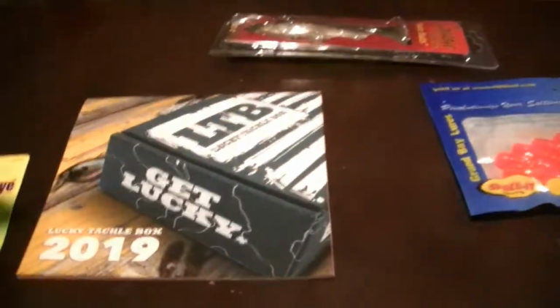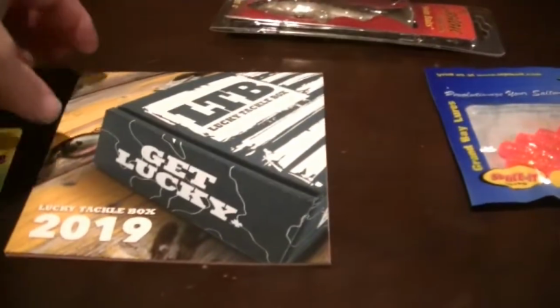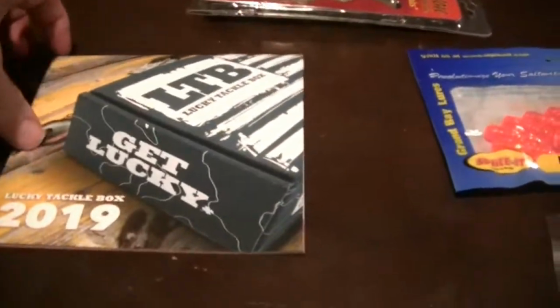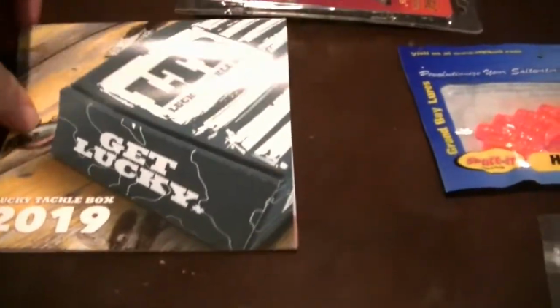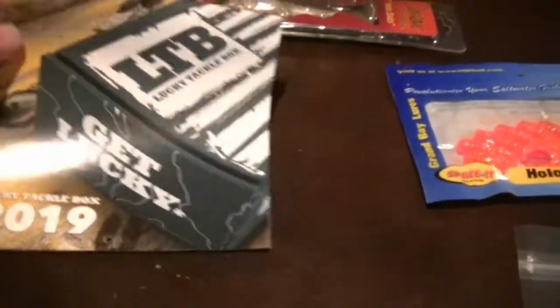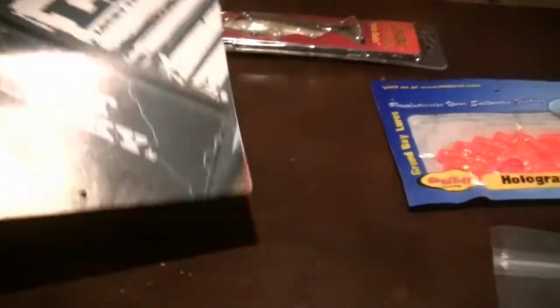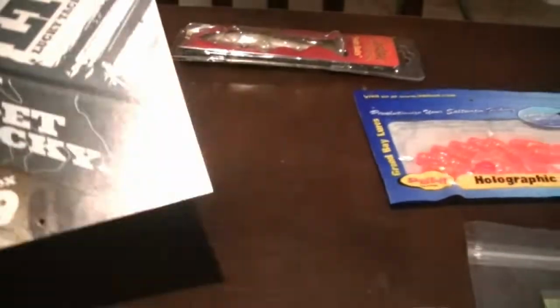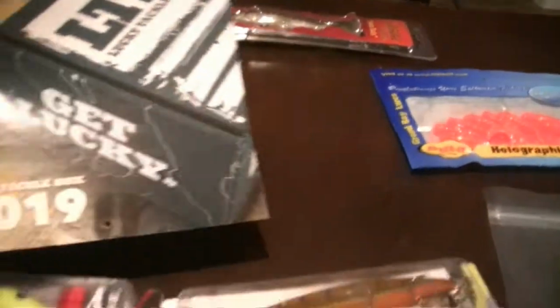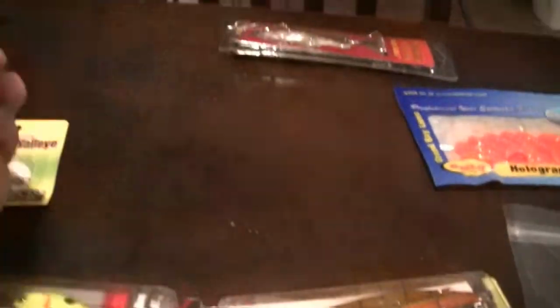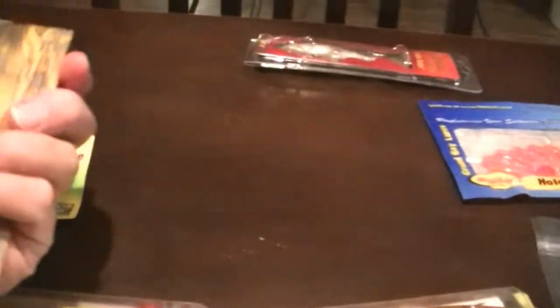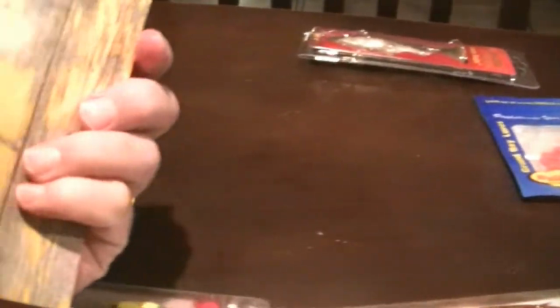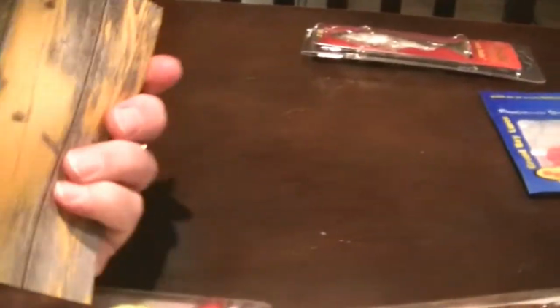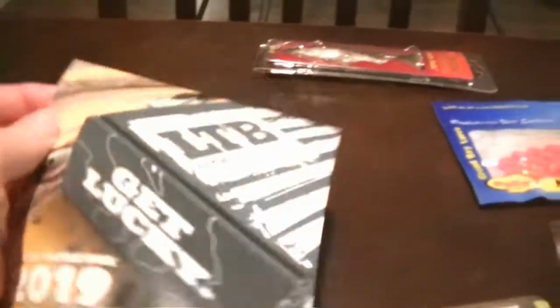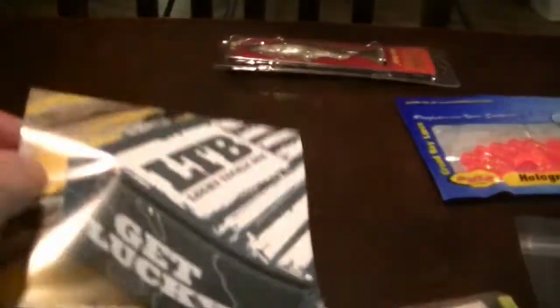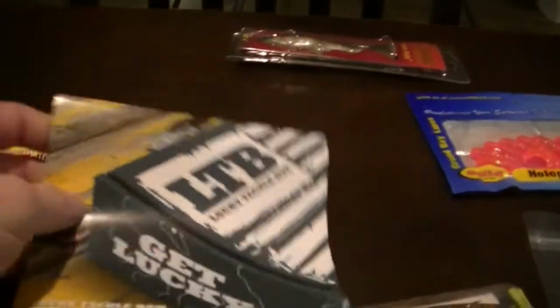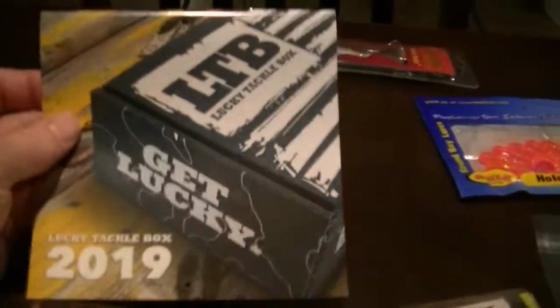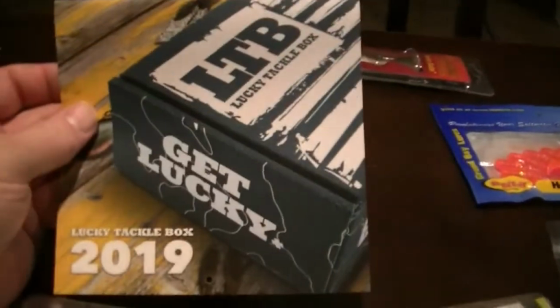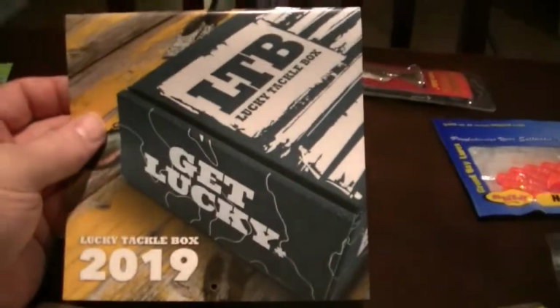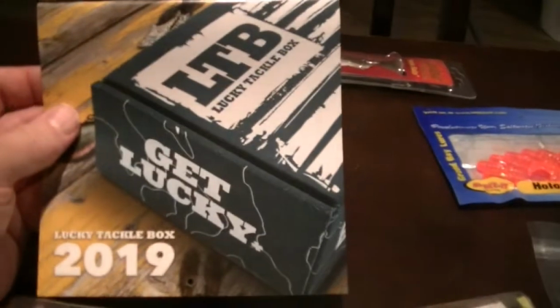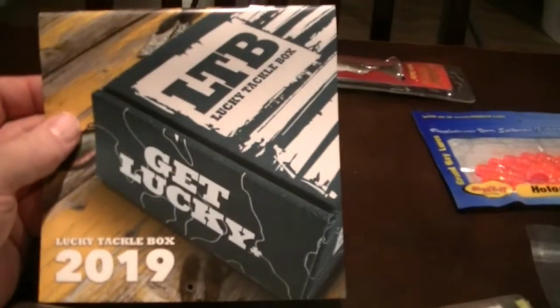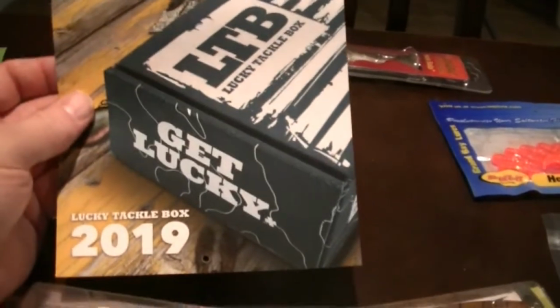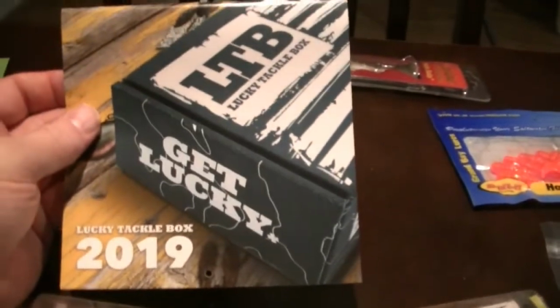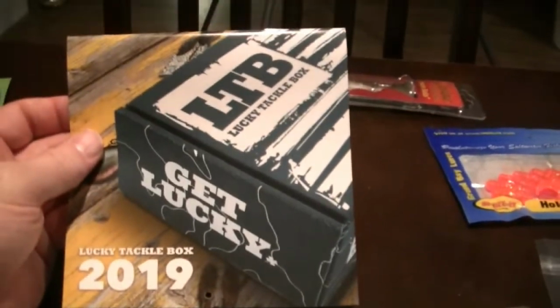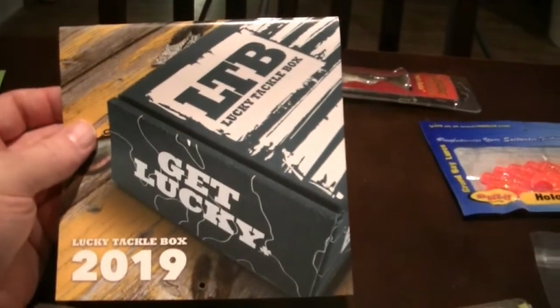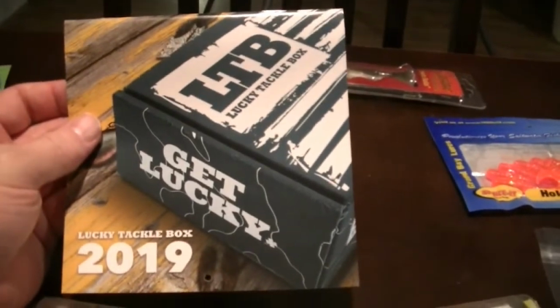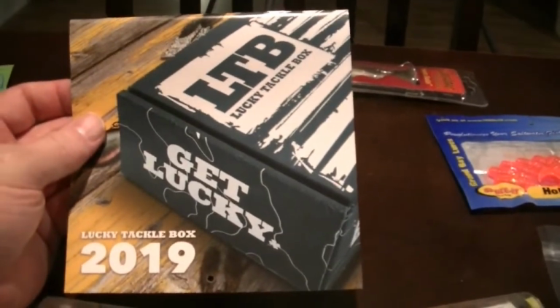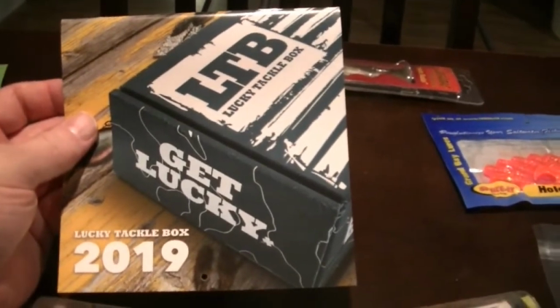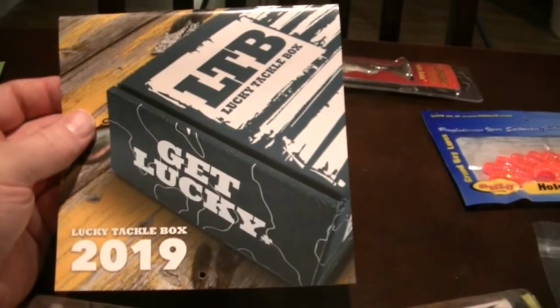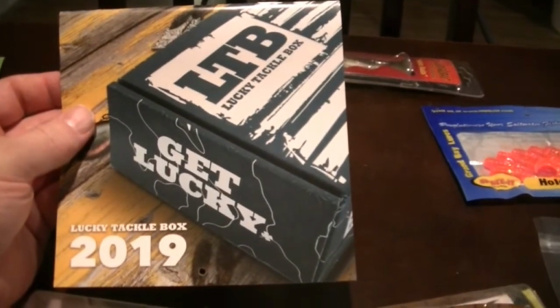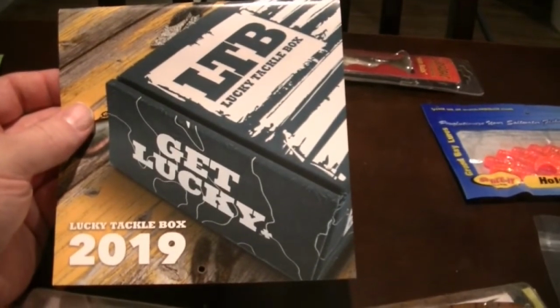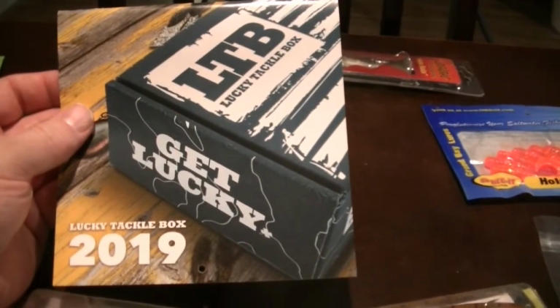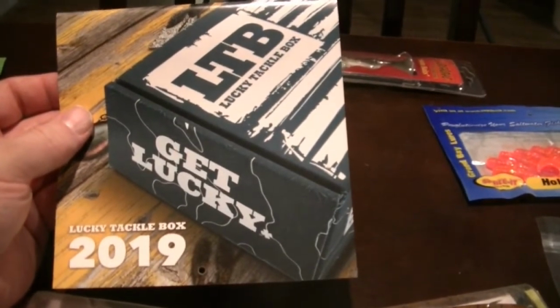Instead of the regular catalog that usually comes, we have a 2019 calendar. Always nice to have a calendar in there.